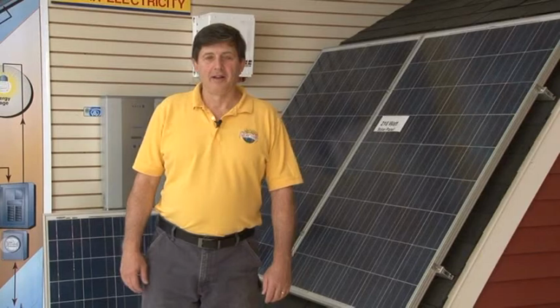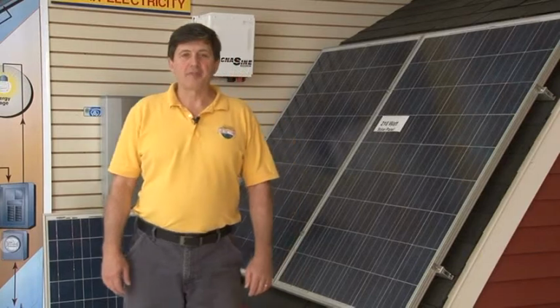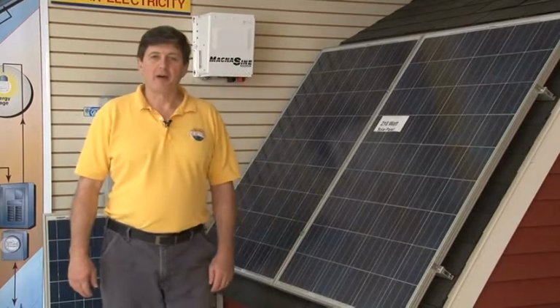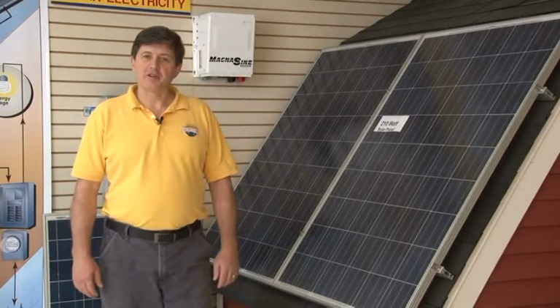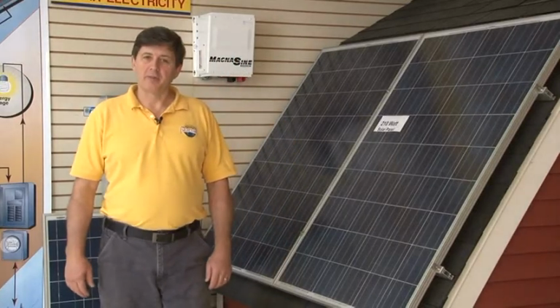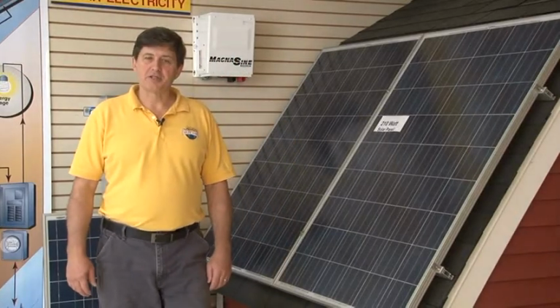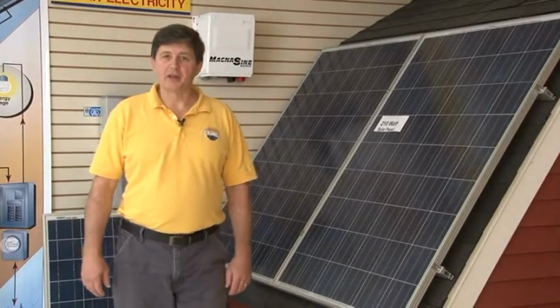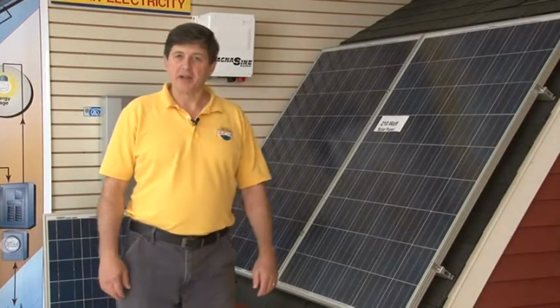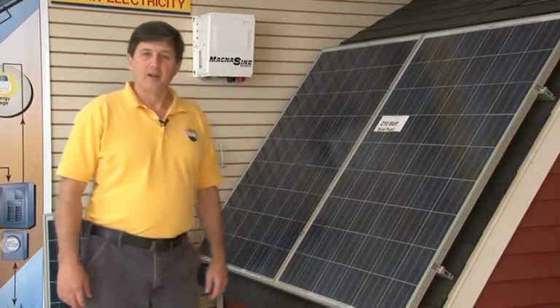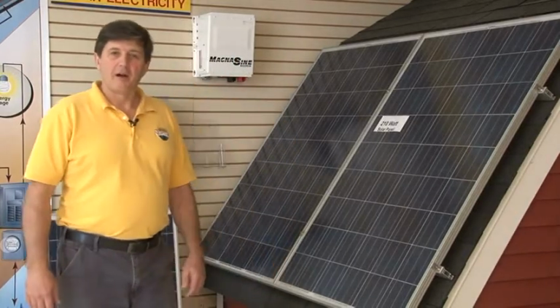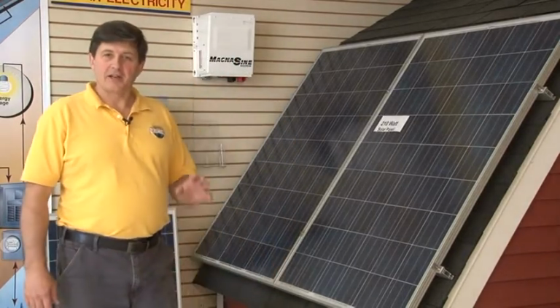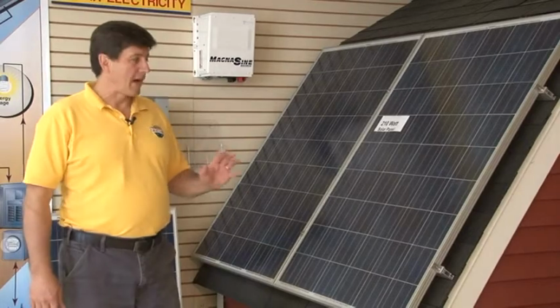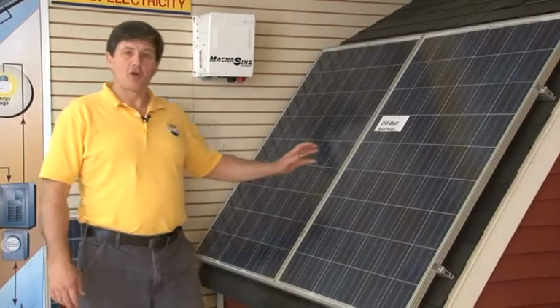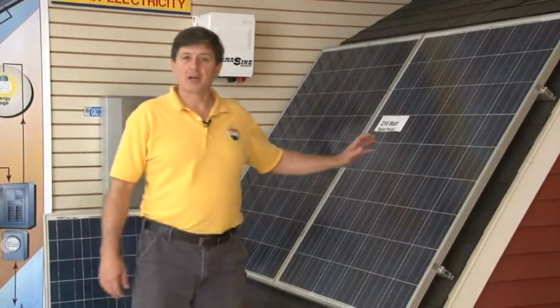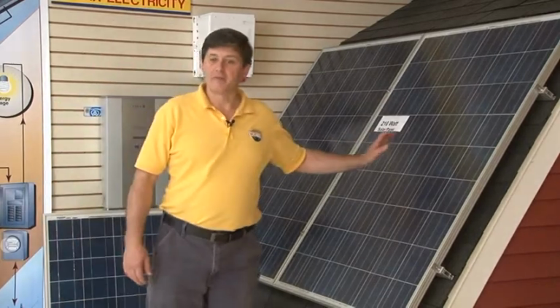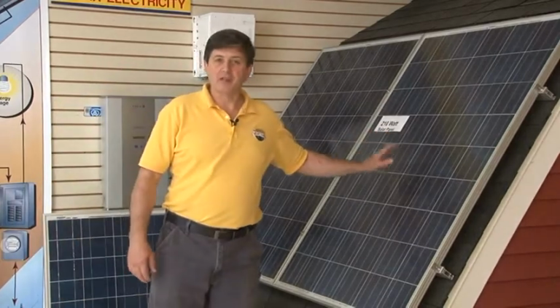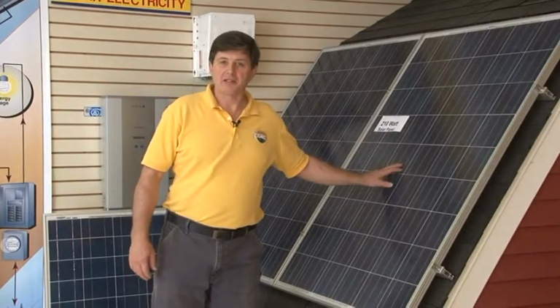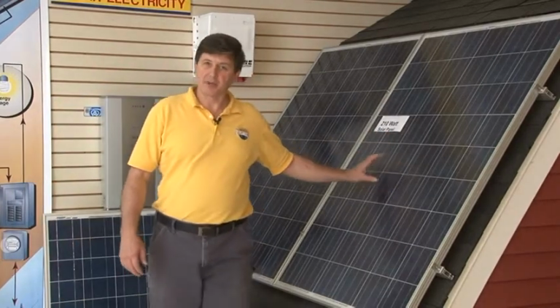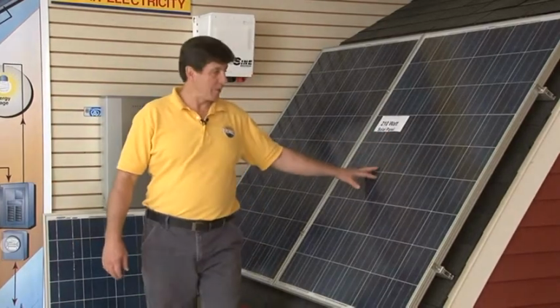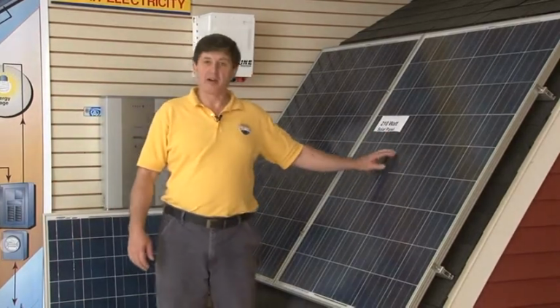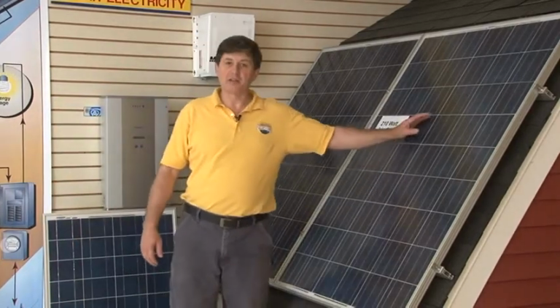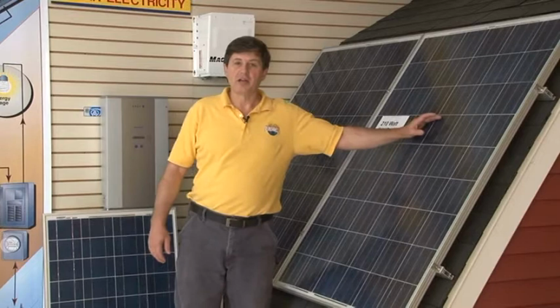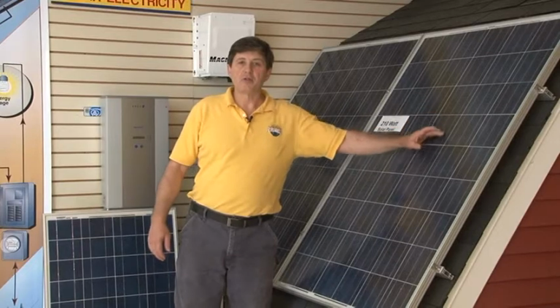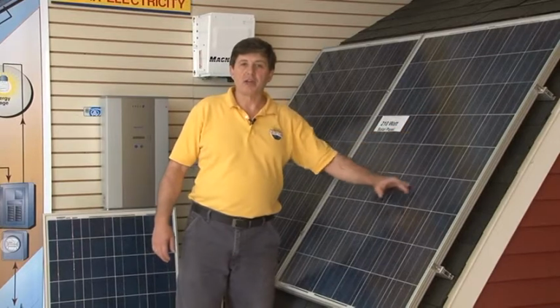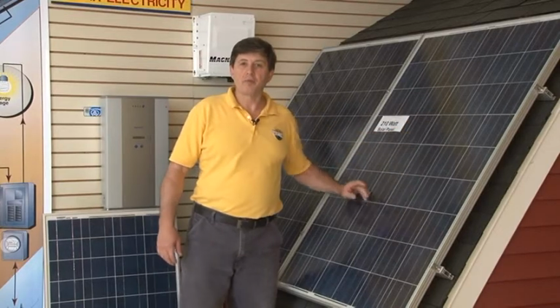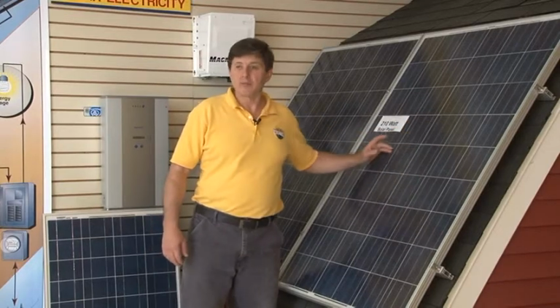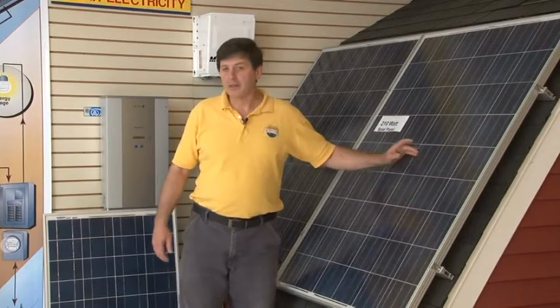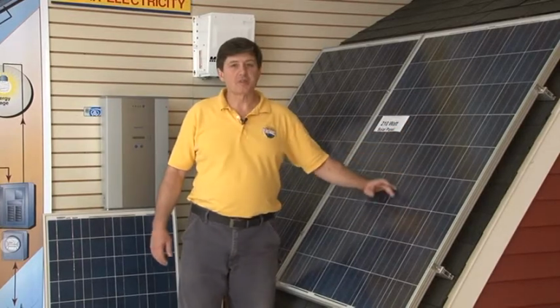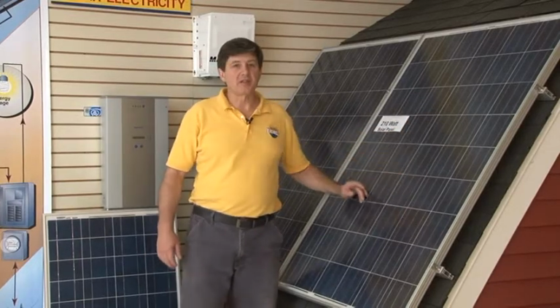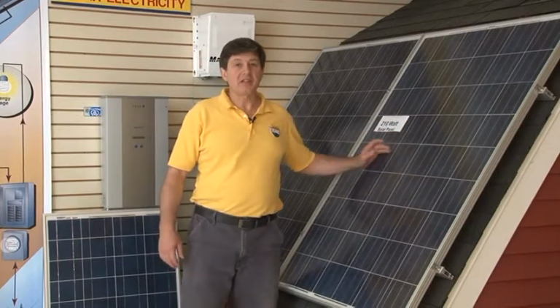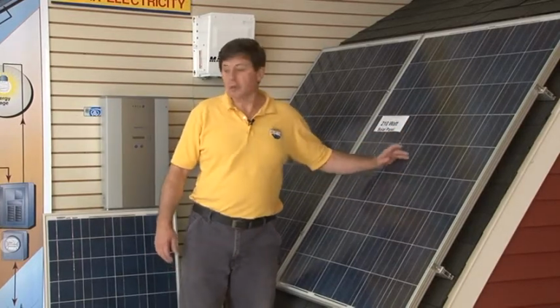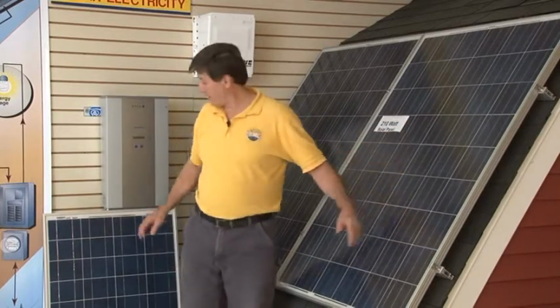Hi, I'm Chuck. I want to talk to you a little bit about solar panels today. First, I'd like to point out that solar panels come in a variety of sizes. This particular panel here is a 210-watt panel. That refers to the DC output of the panel.